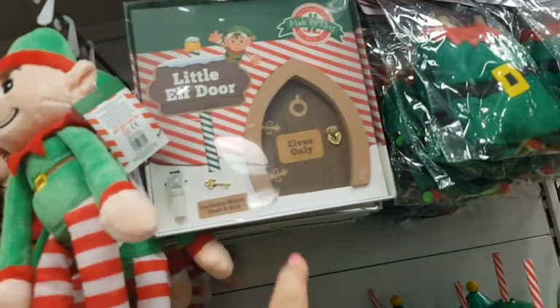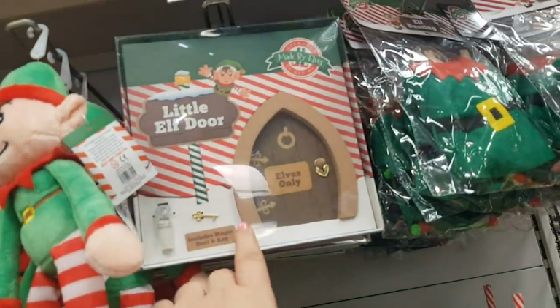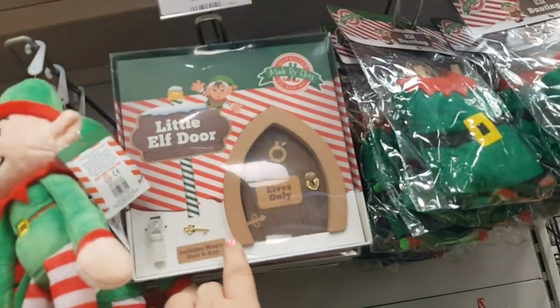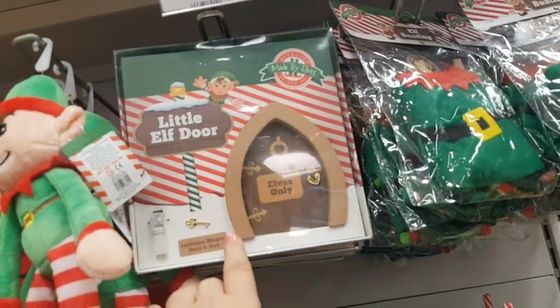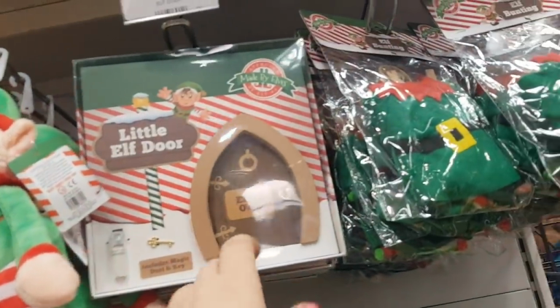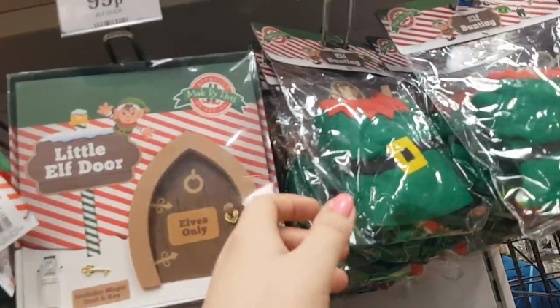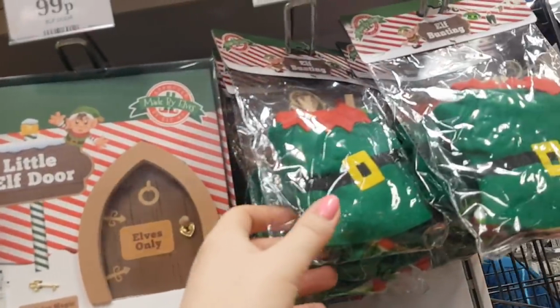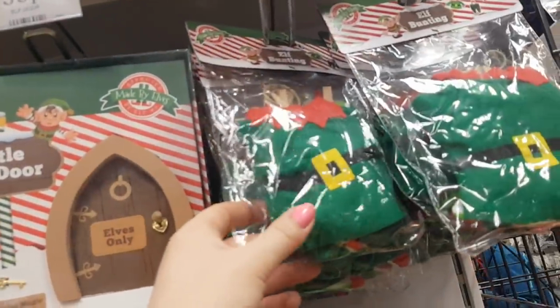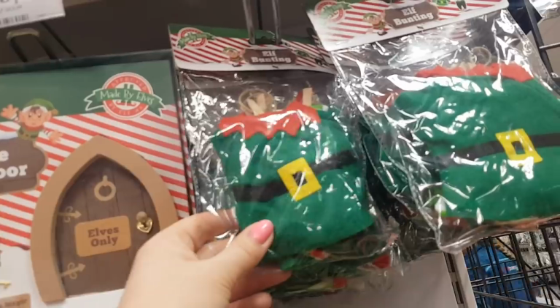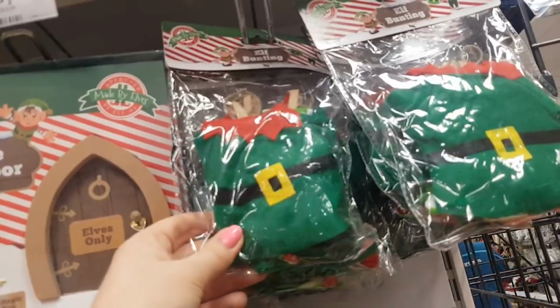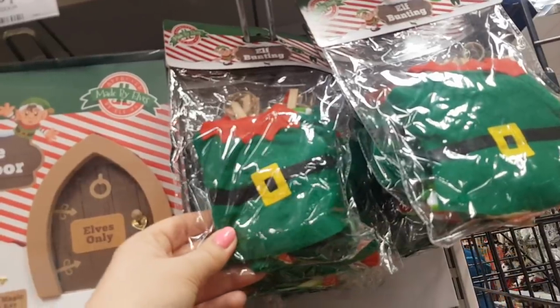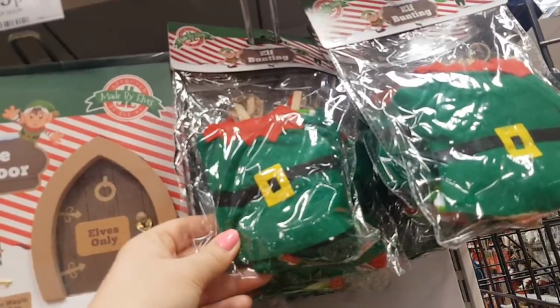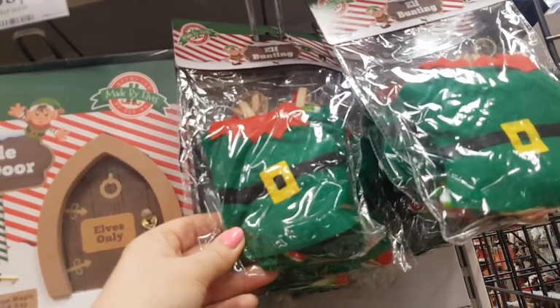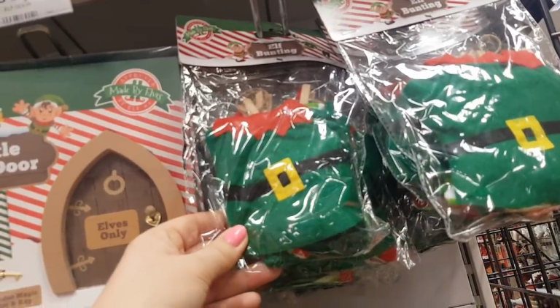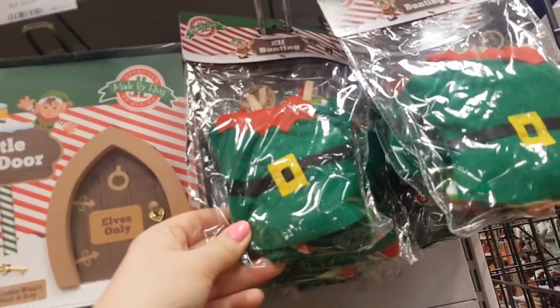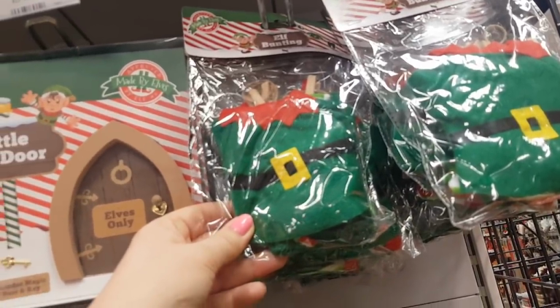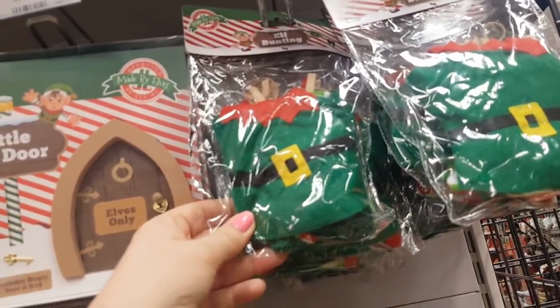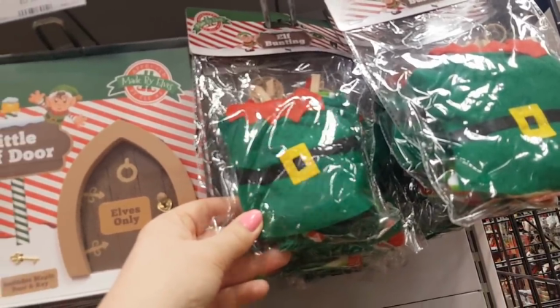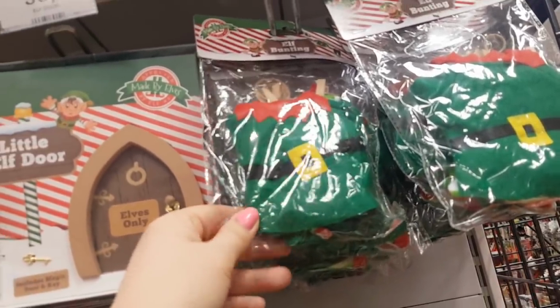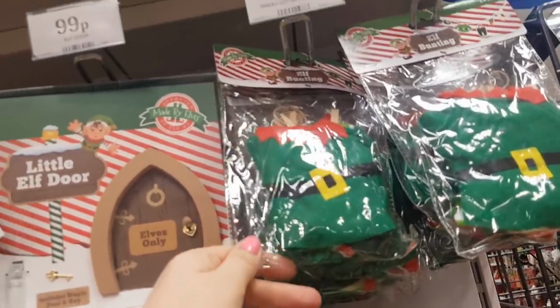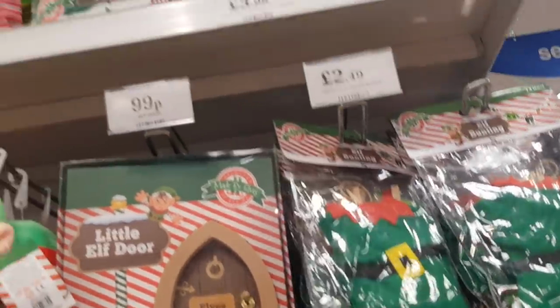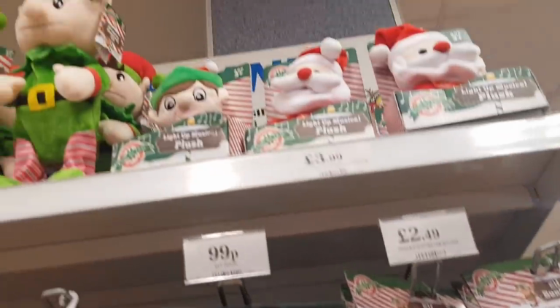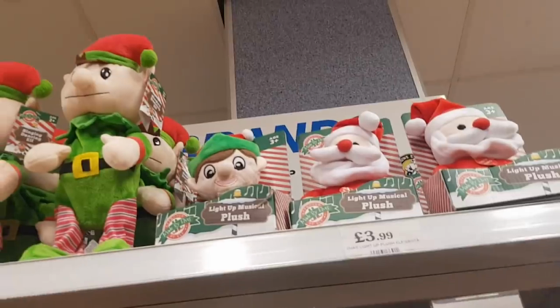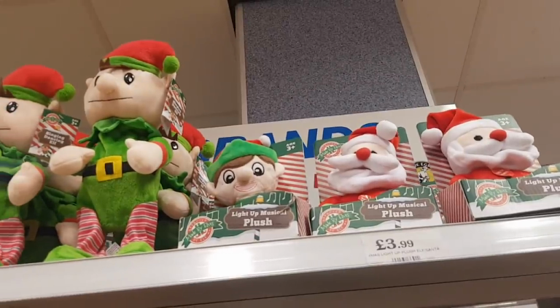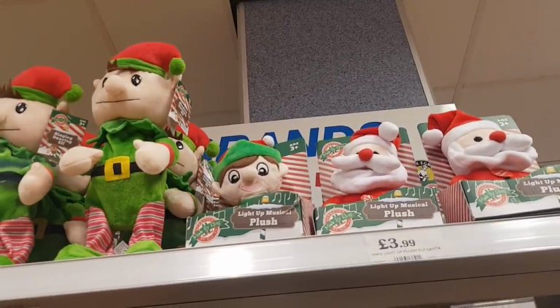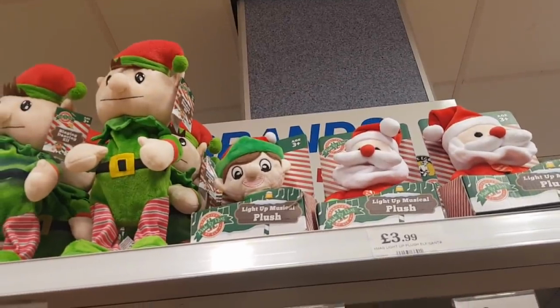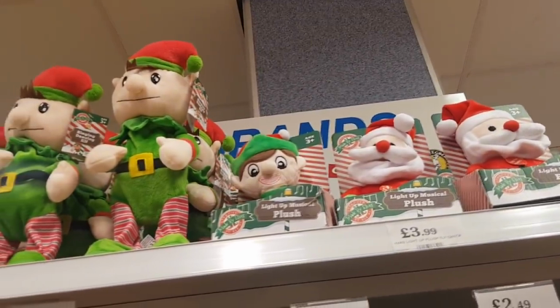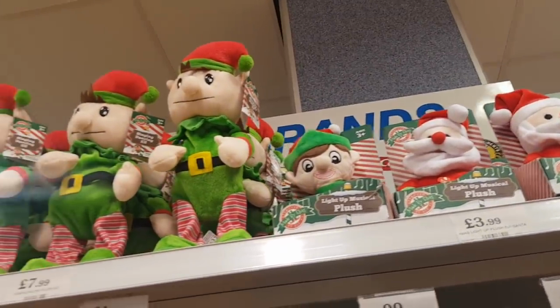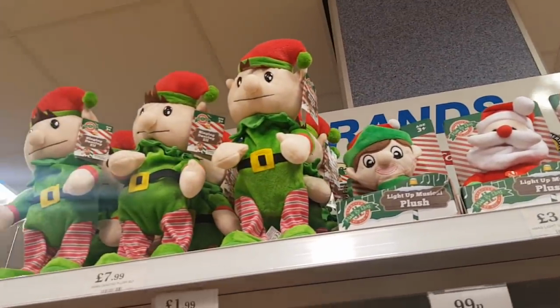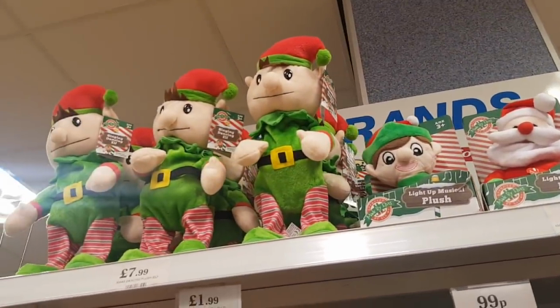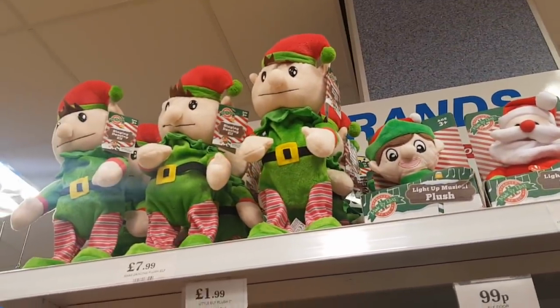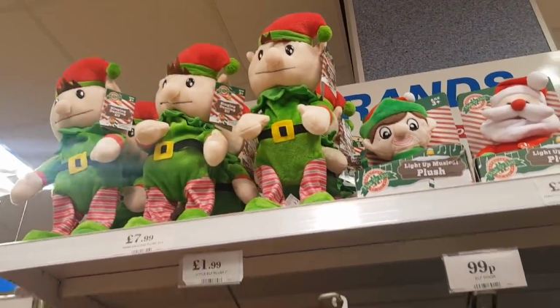We've got an elf door — that's 99p. Here we've got some elf bunting — that's £2.49. And at the top you've got a few more magical elves and then the dancing elf at the top.